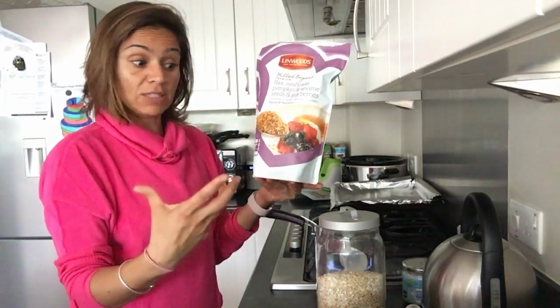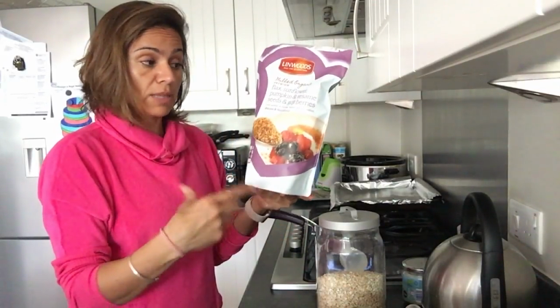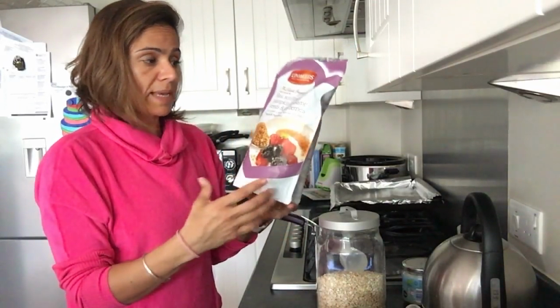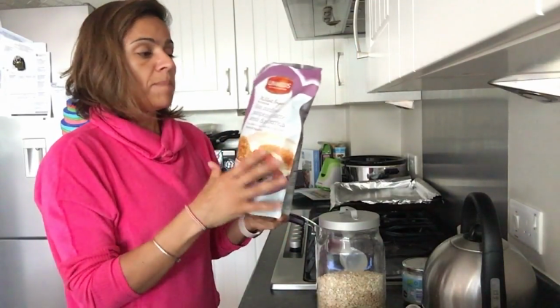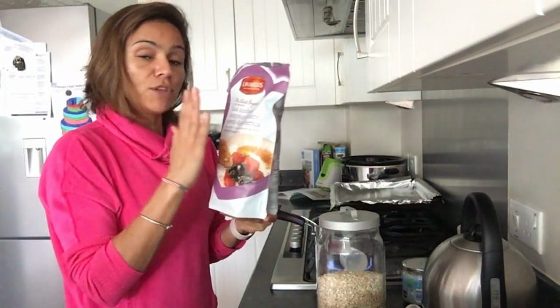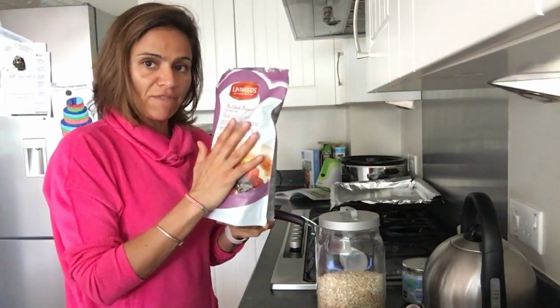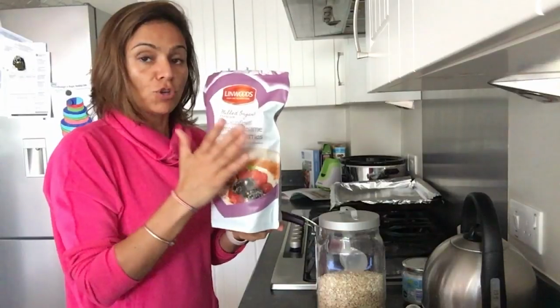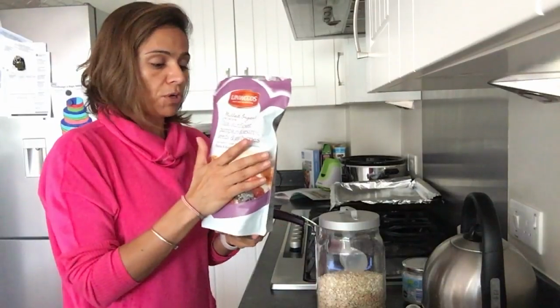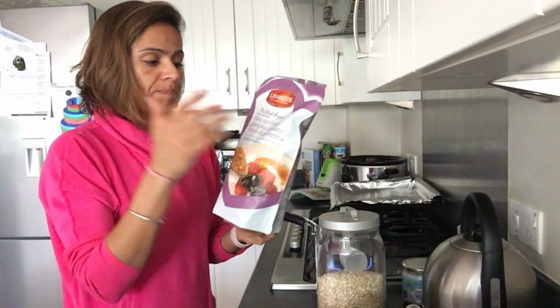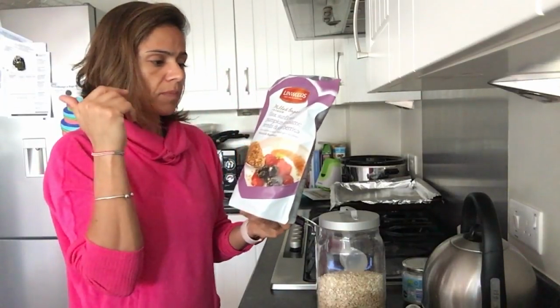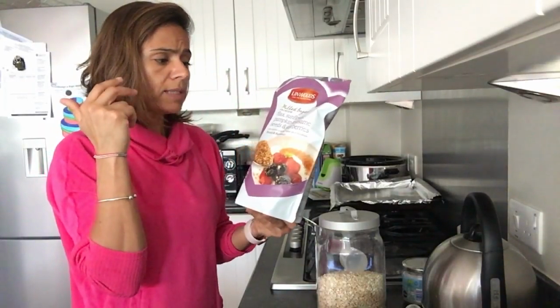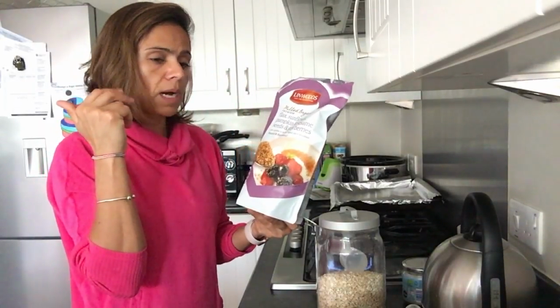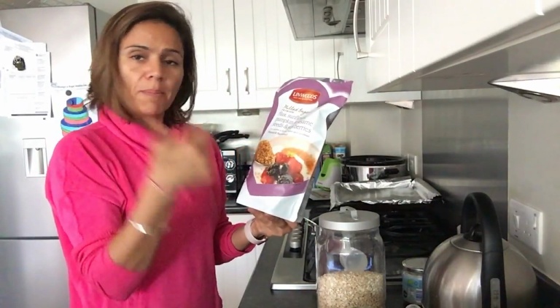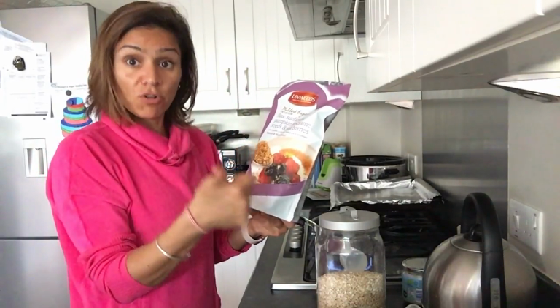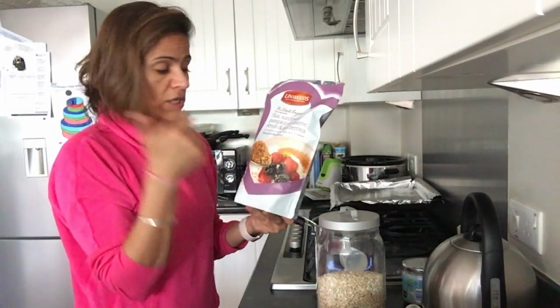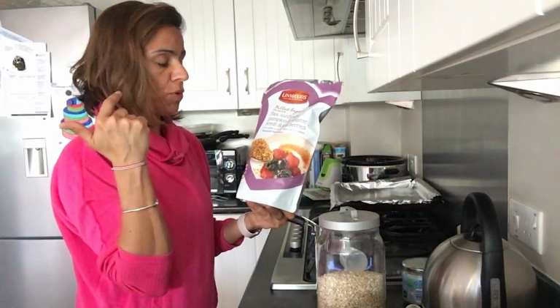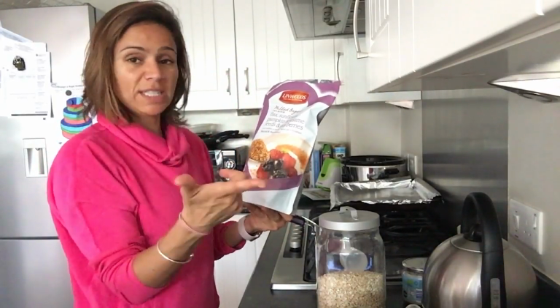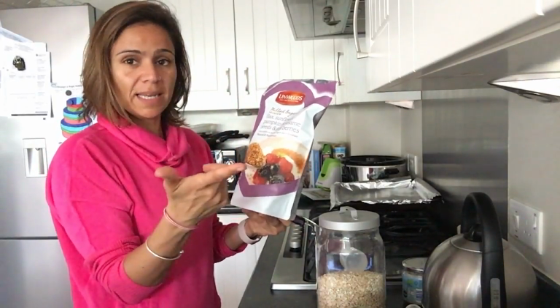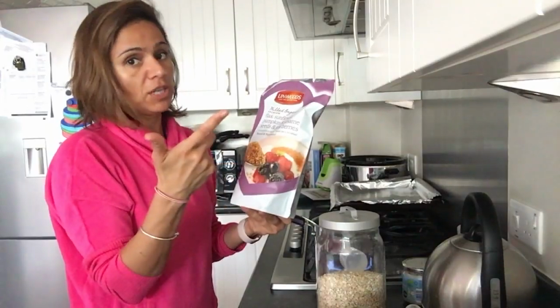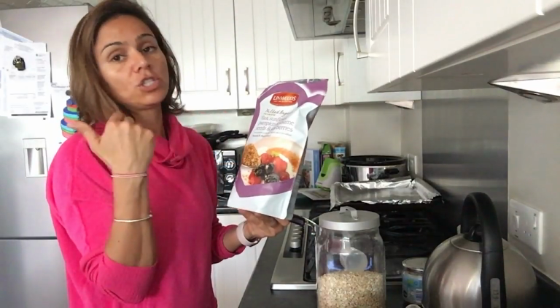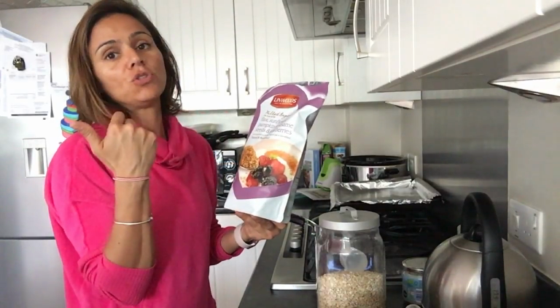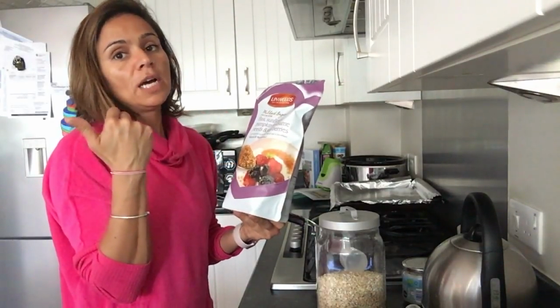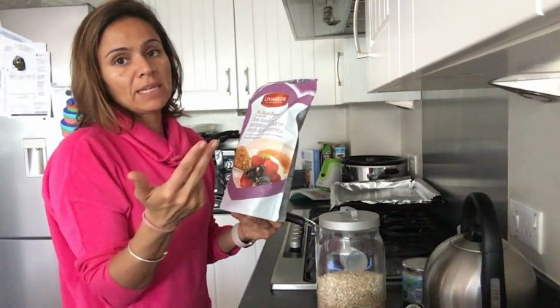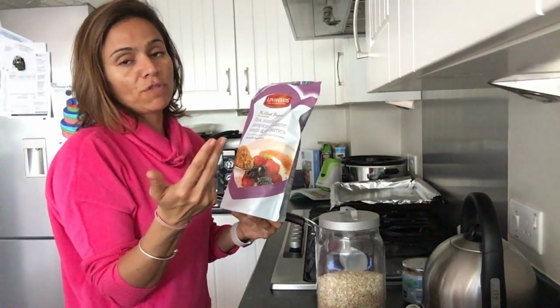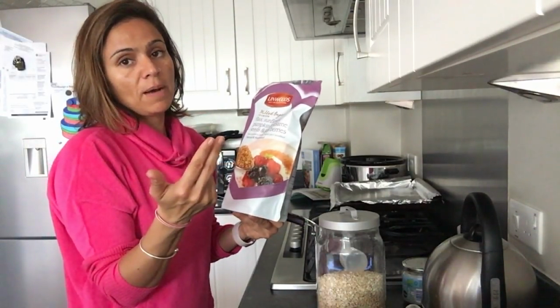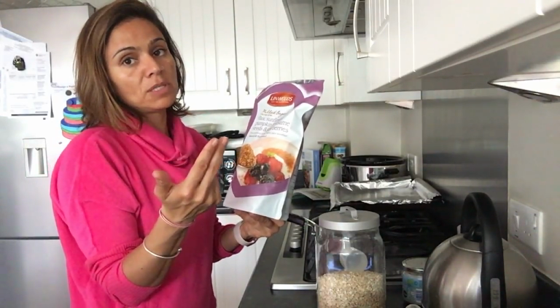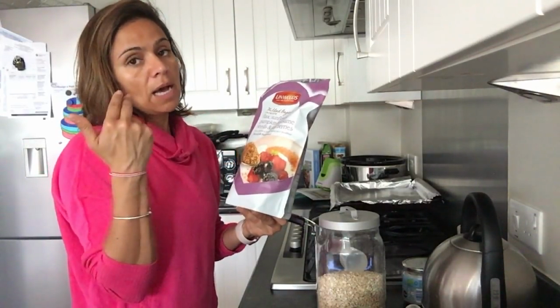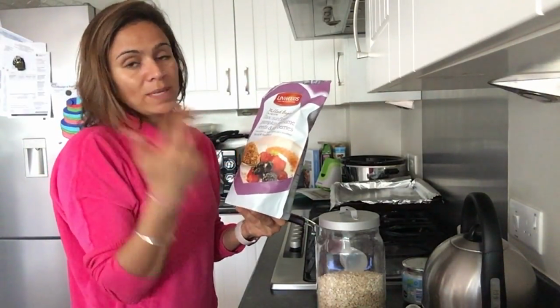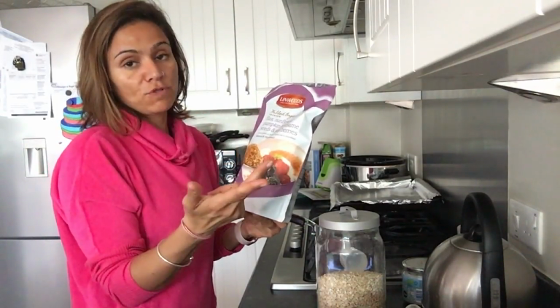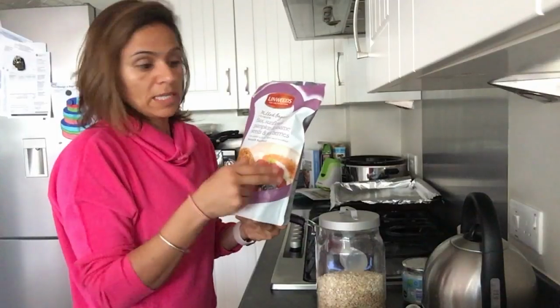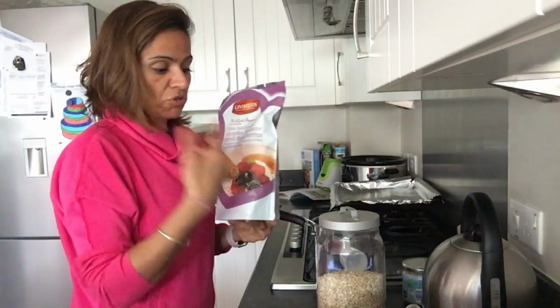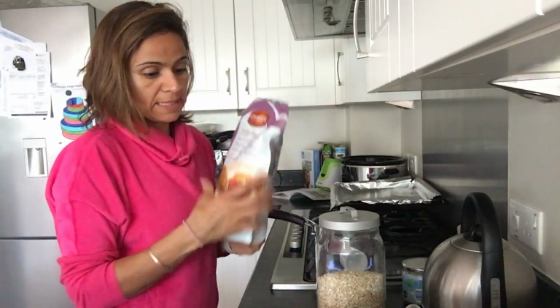If you didn't have this seed mix, you could put some crushed almonds in it, or some chia seeds. You just need to use 20 grams of almonds and 20 grams of chia seeds to replace that.